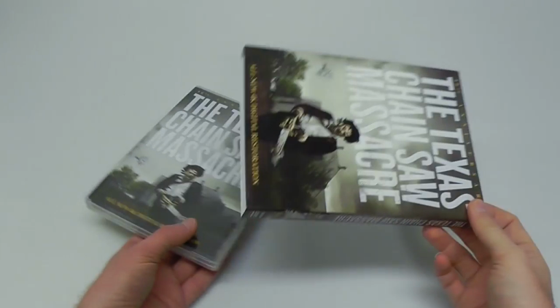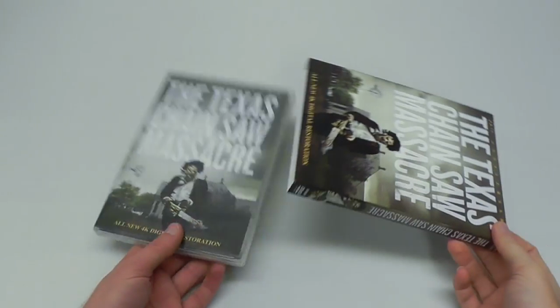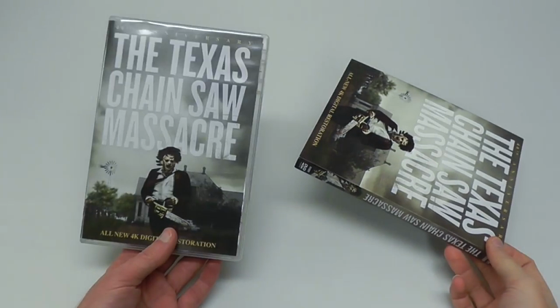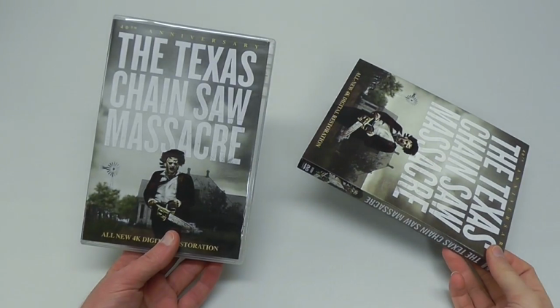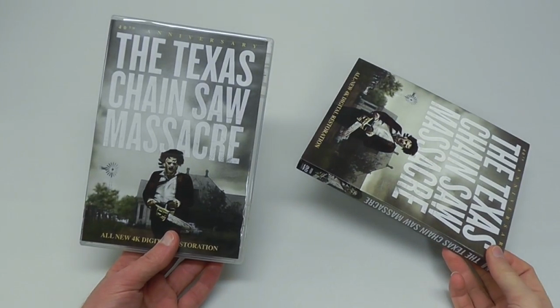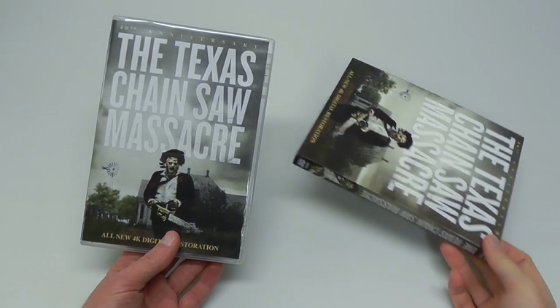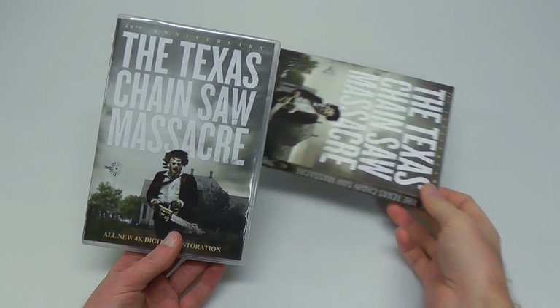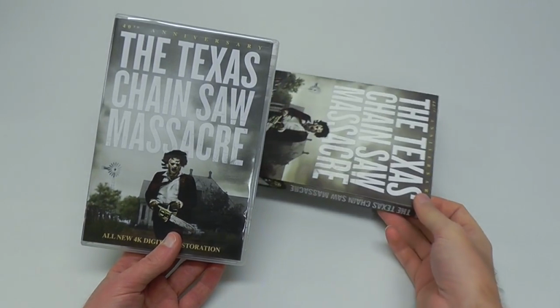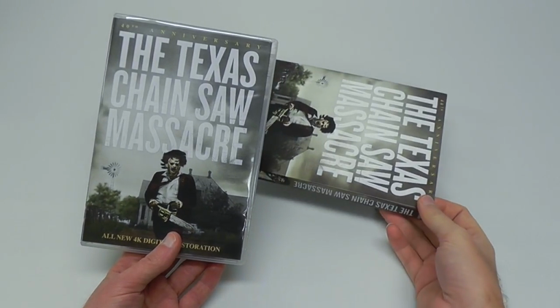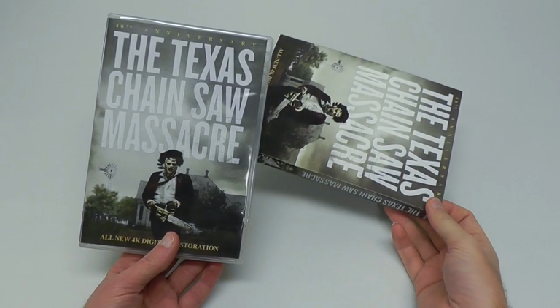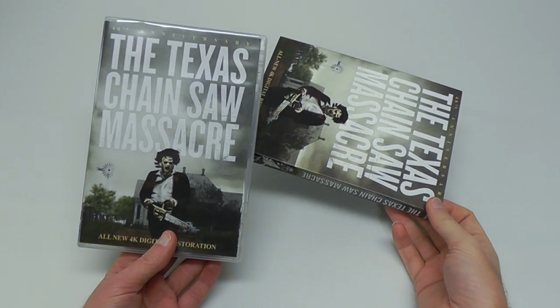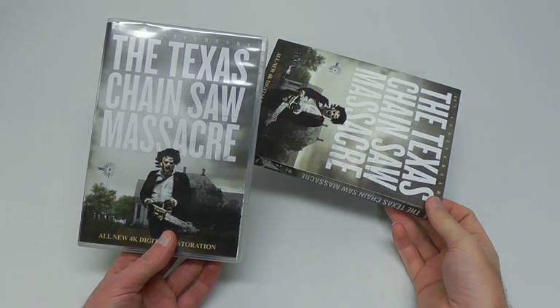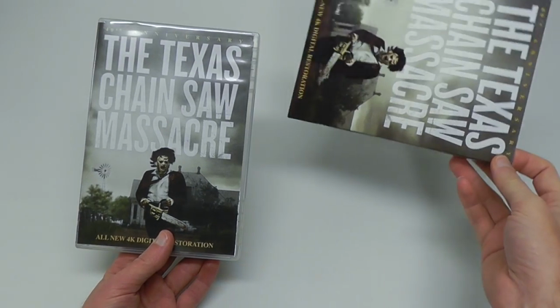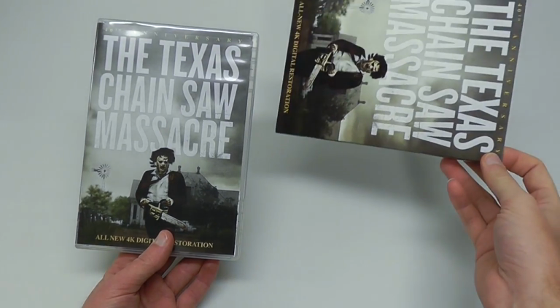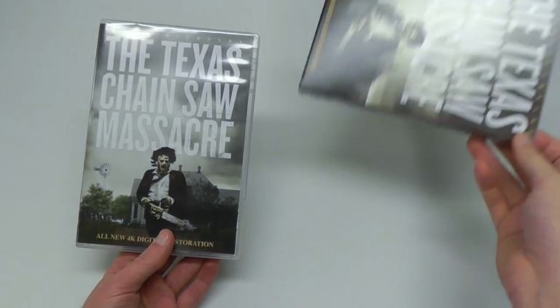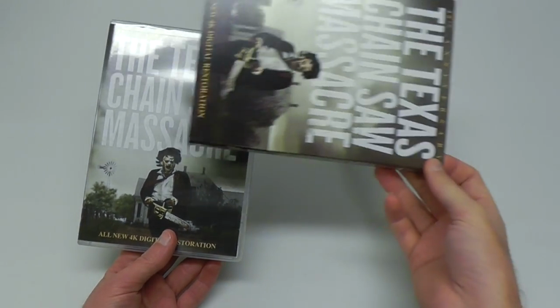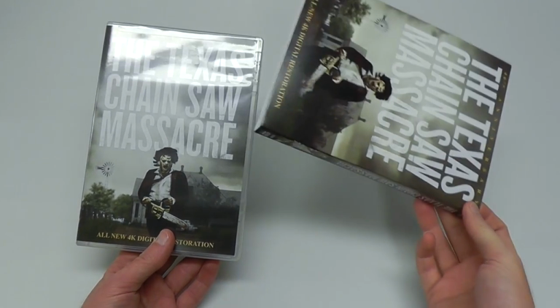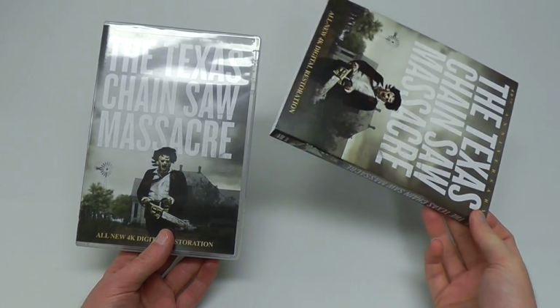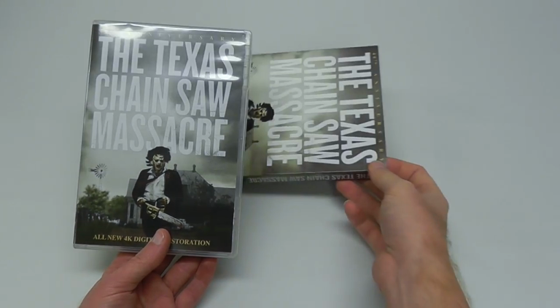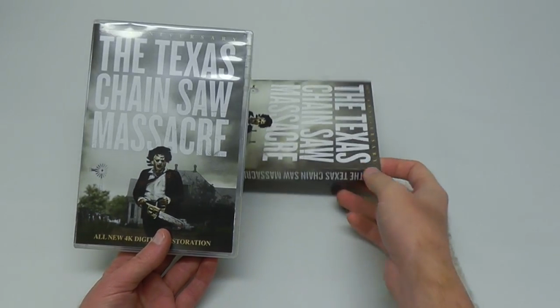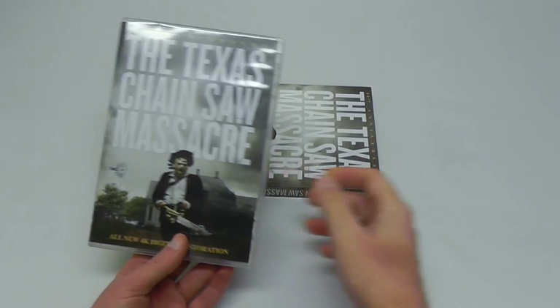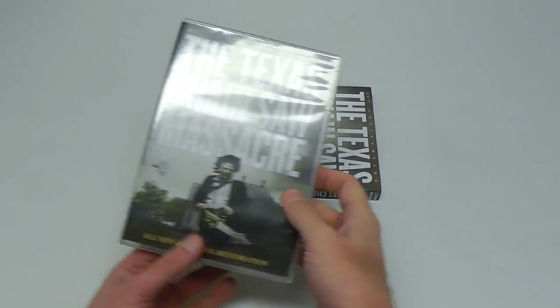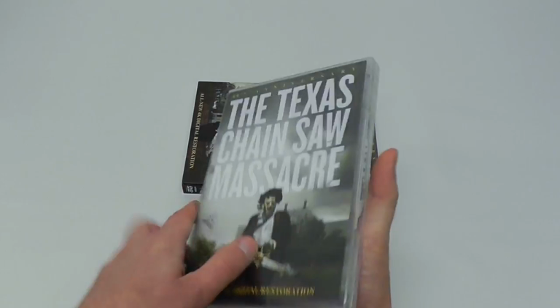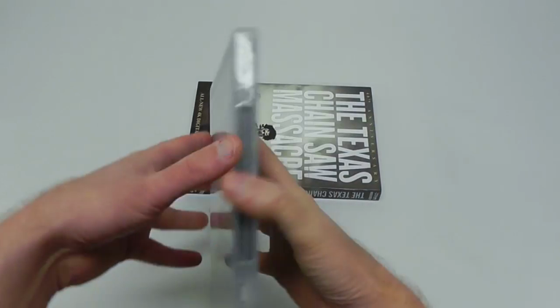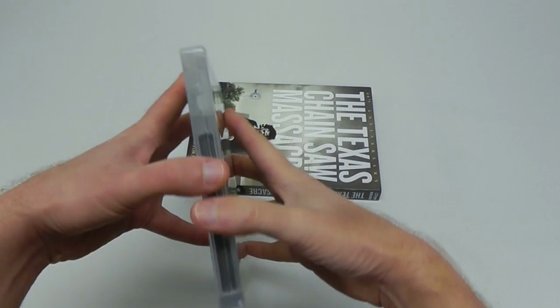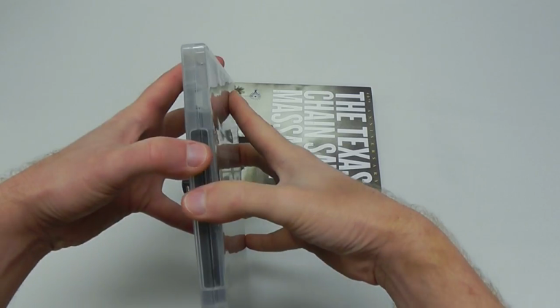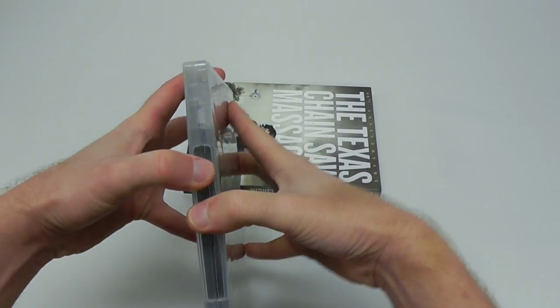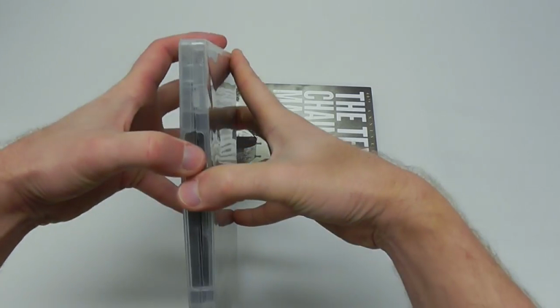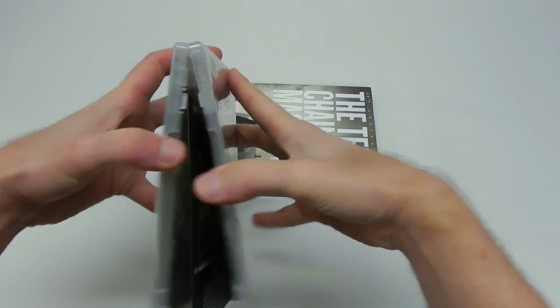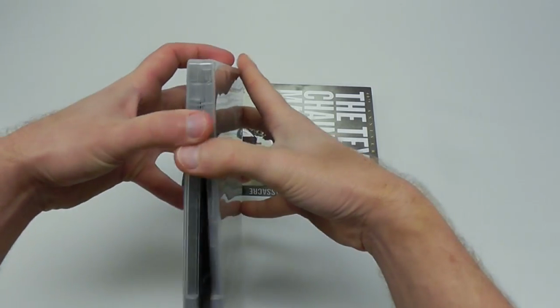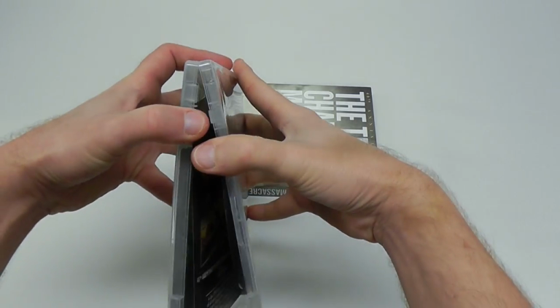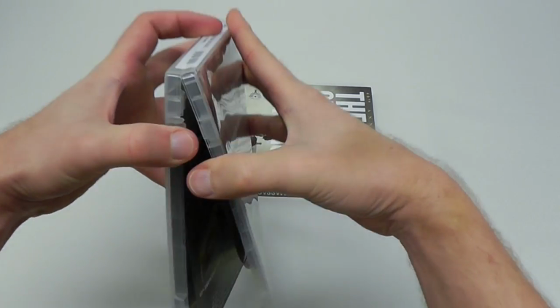This is the DVD 40th anniversary version. You can also get this on Blu-ray with the same but ugly cover. You can tell we got a regular keep case.